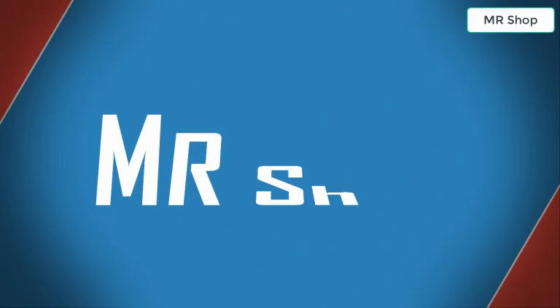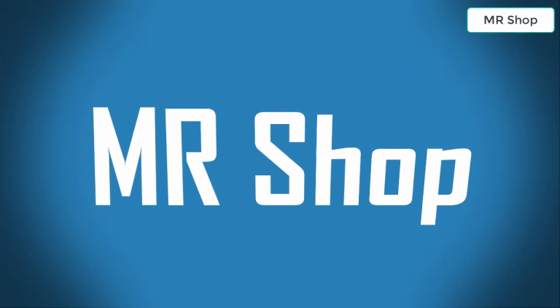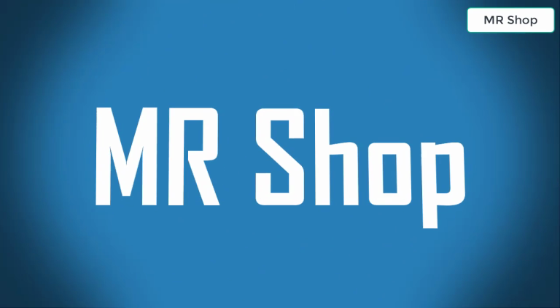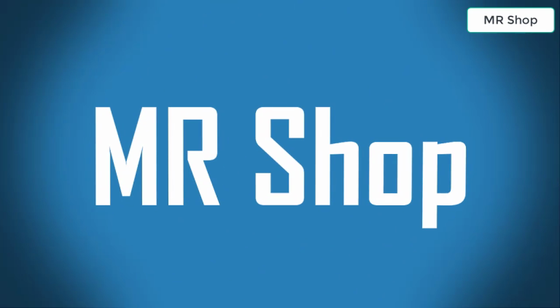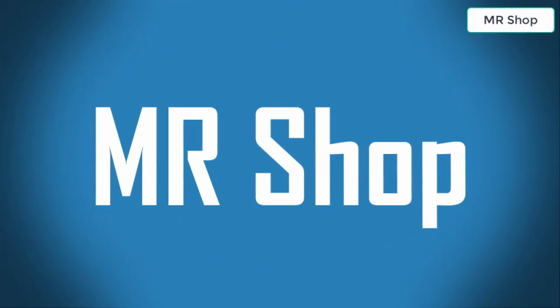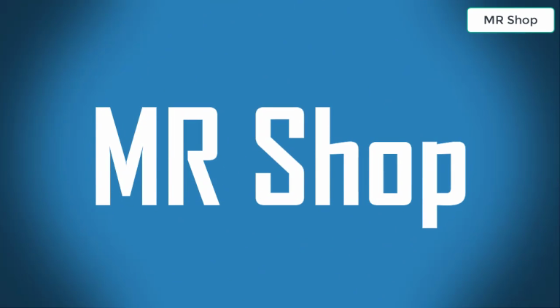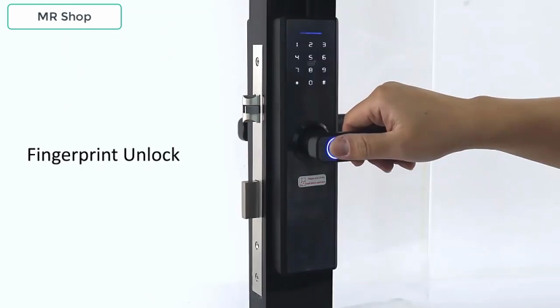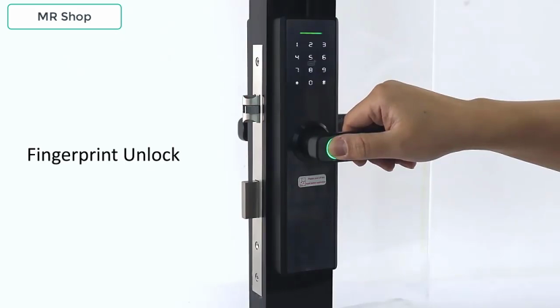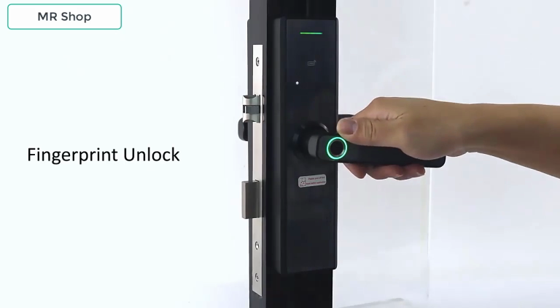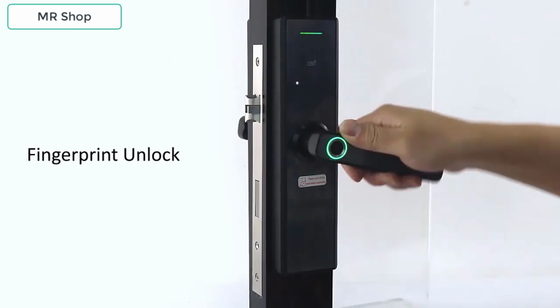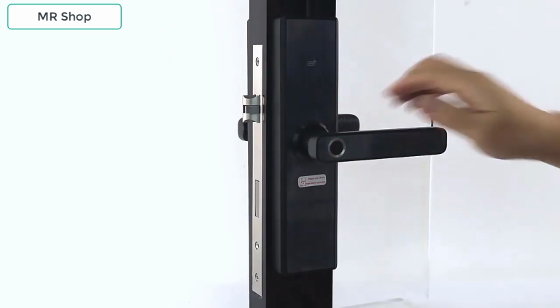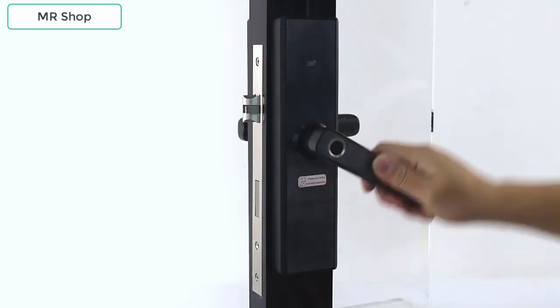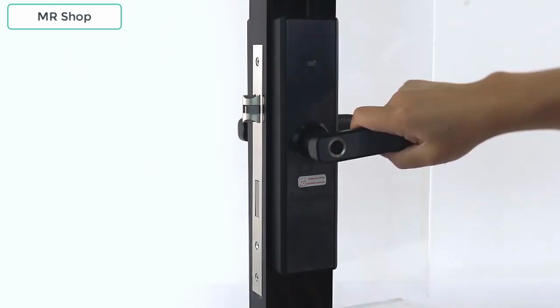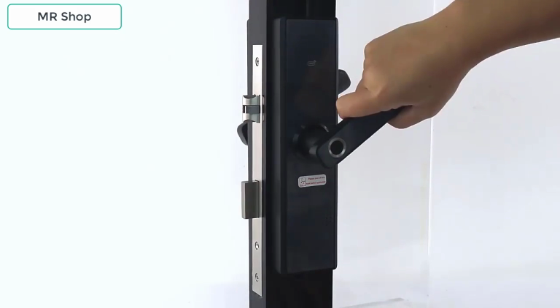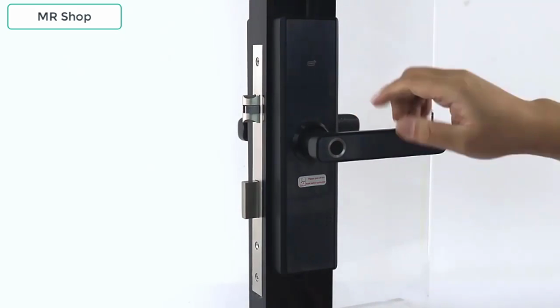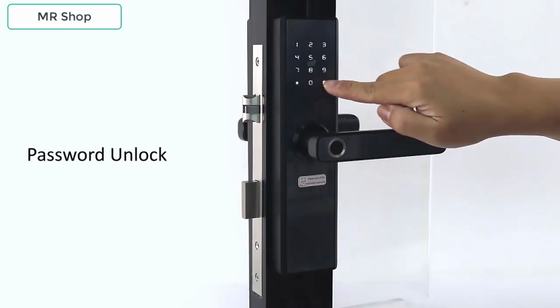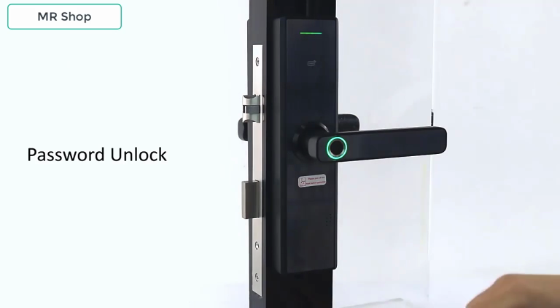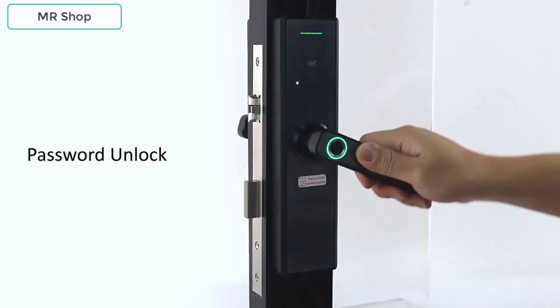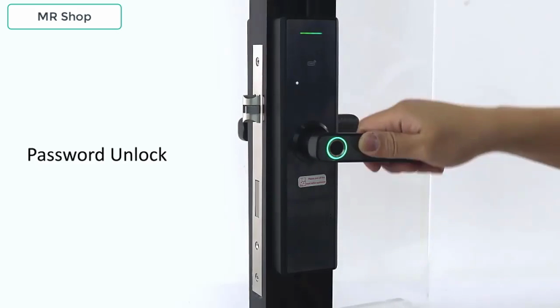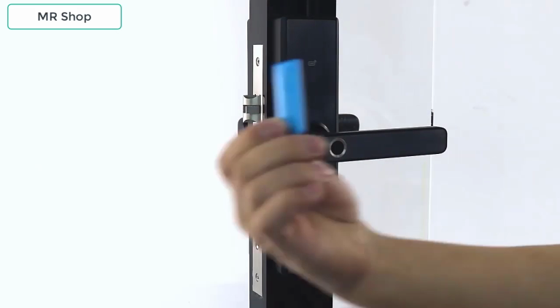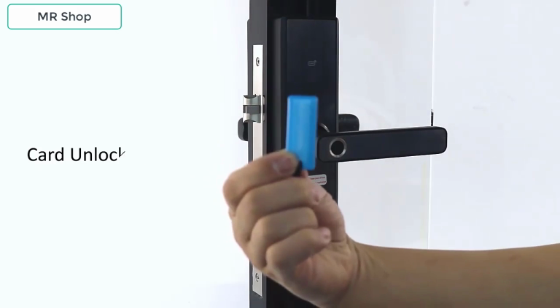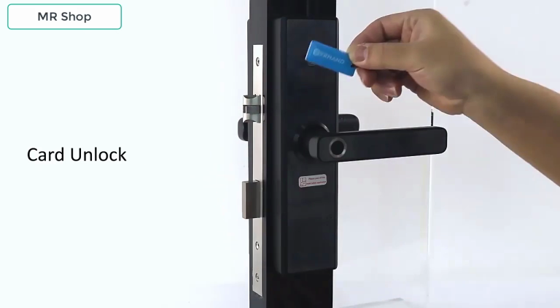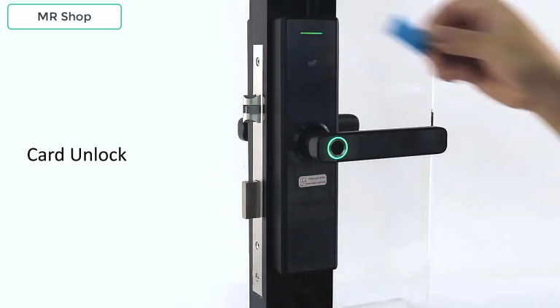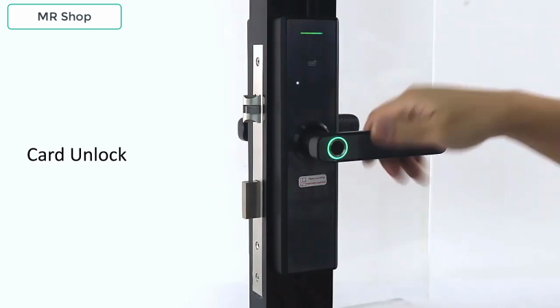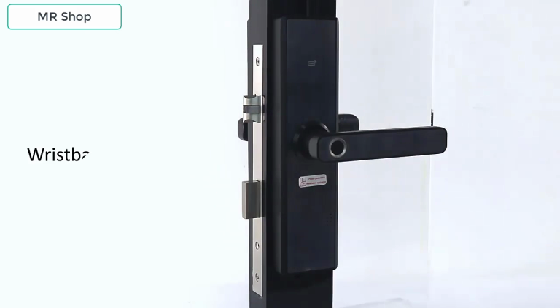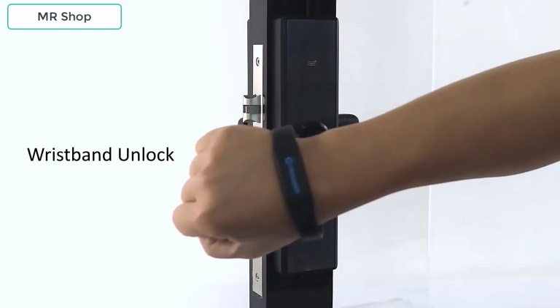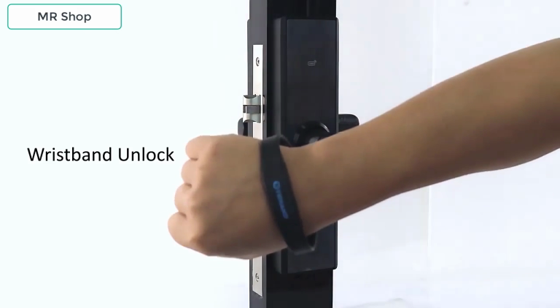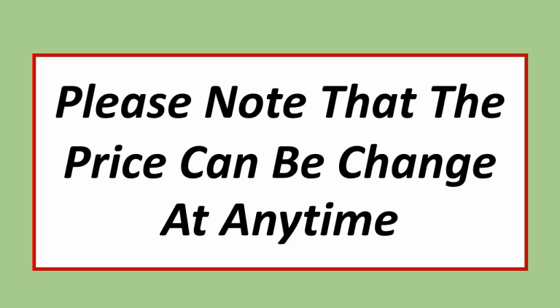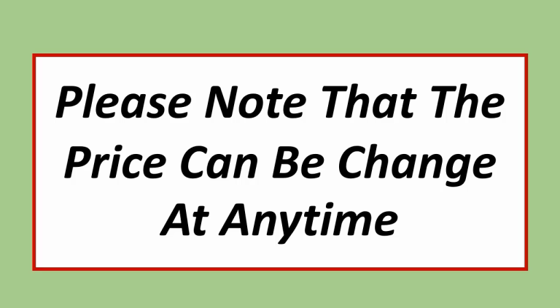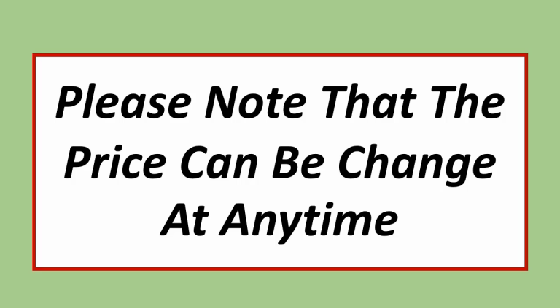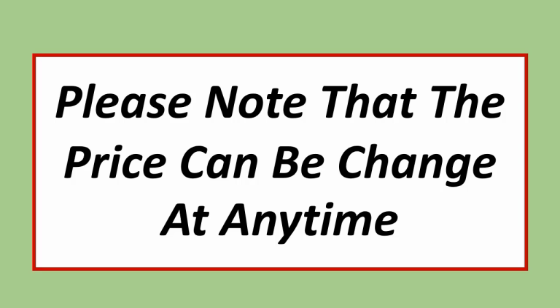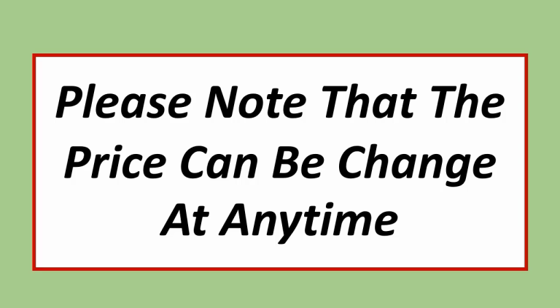MR SHOP. Looking for the best fingerprint door lock? In this video I have compiled a list of the top 5 fingerprint door locks in the market. Please note that the price can be changed at any time.